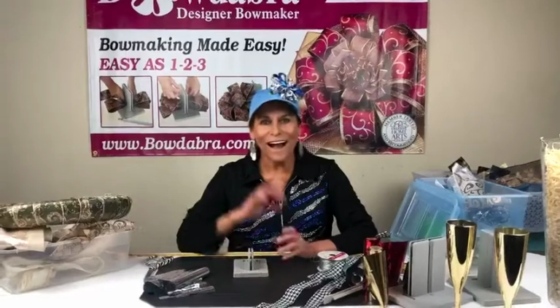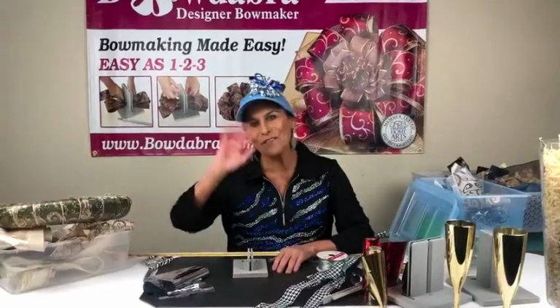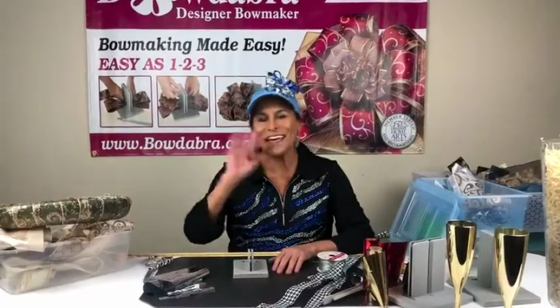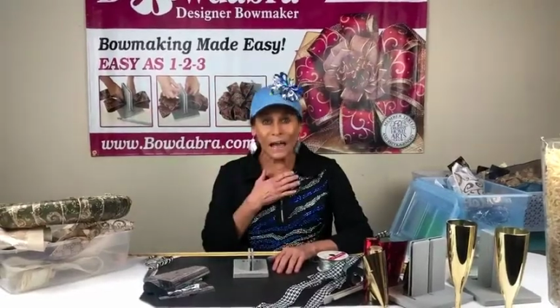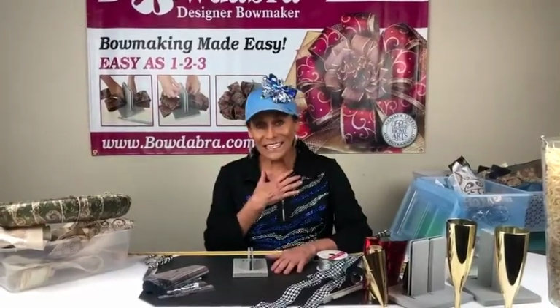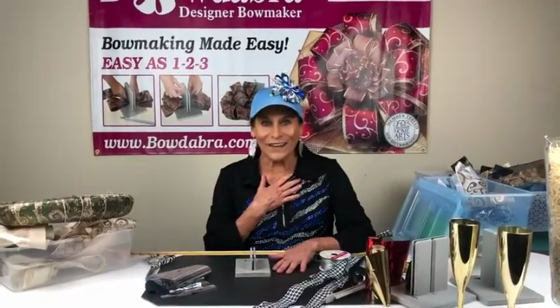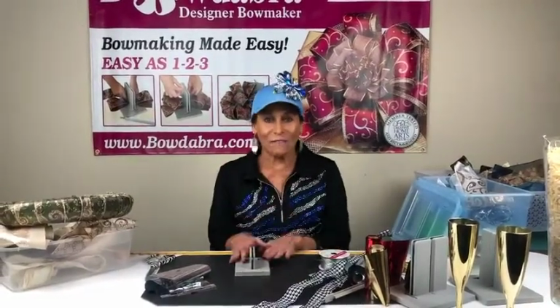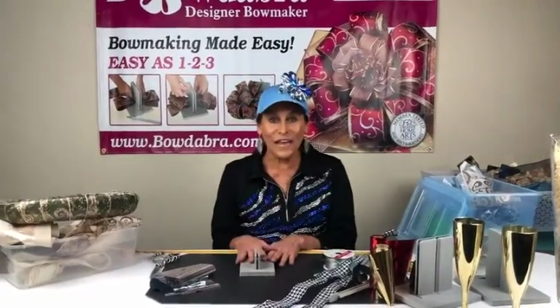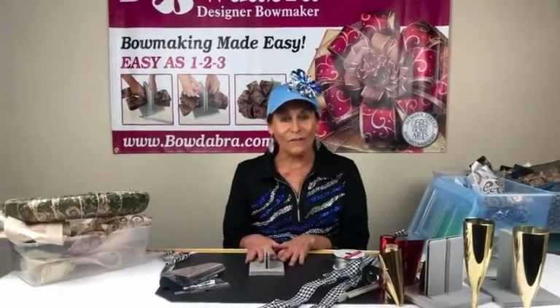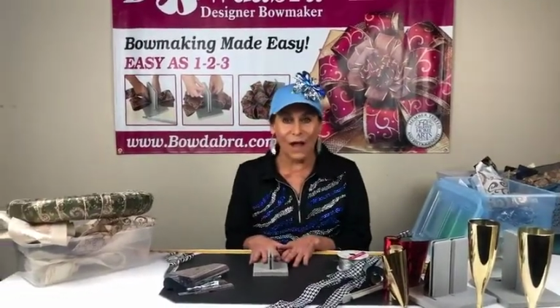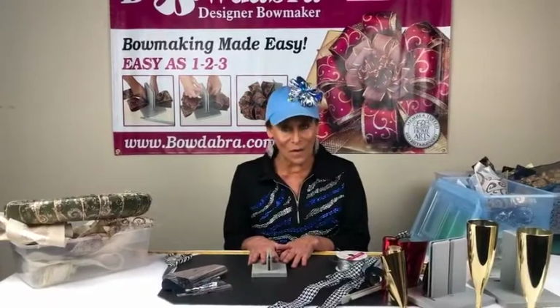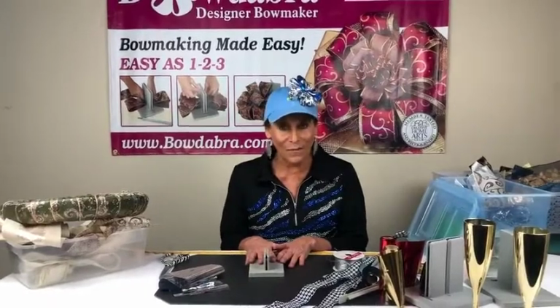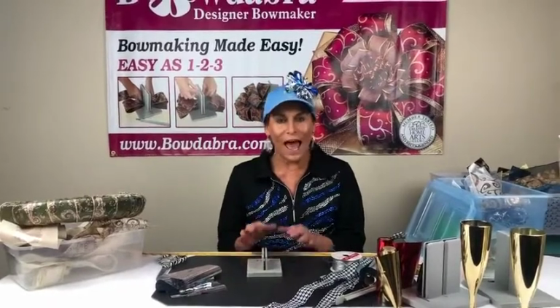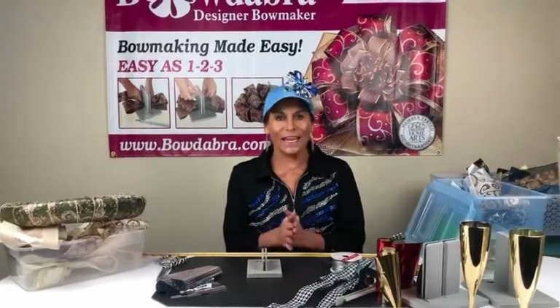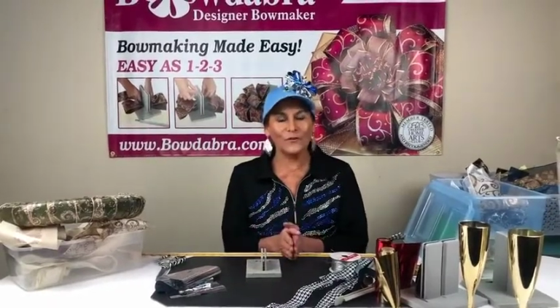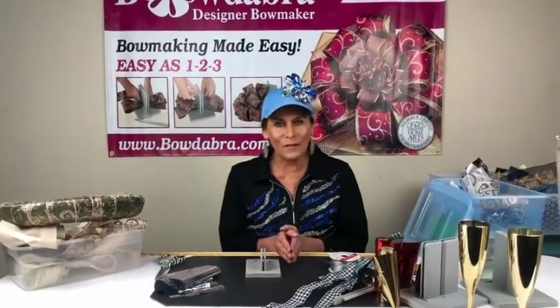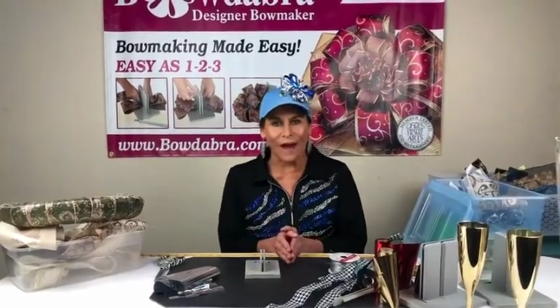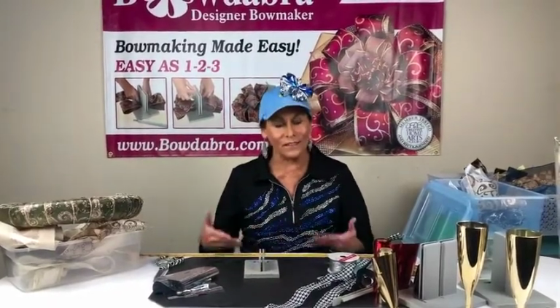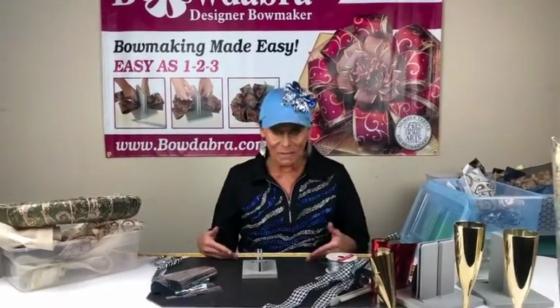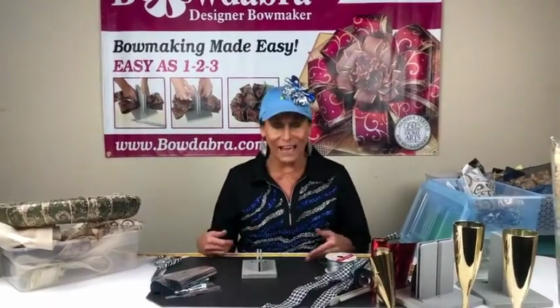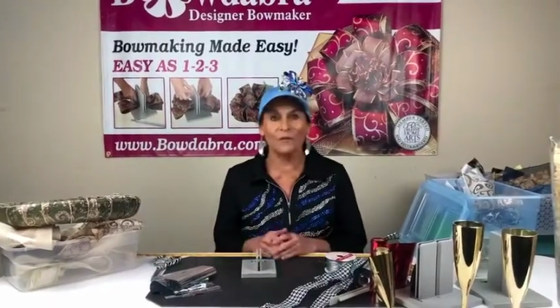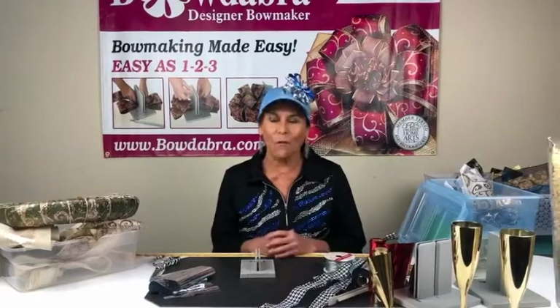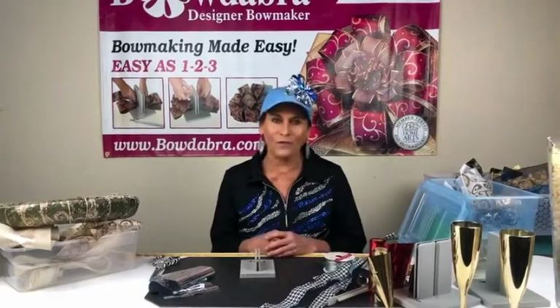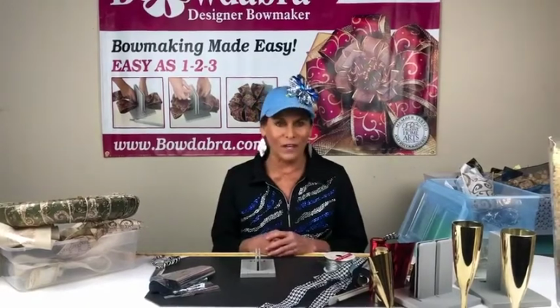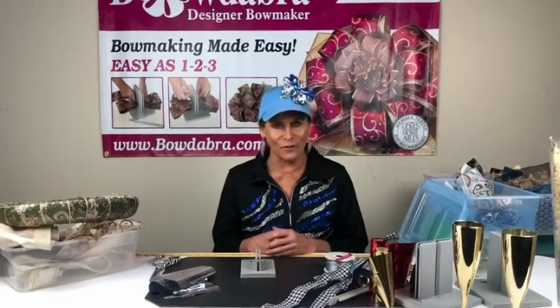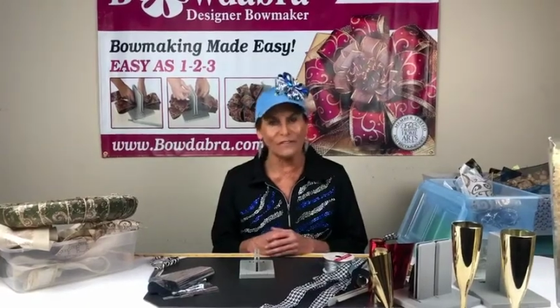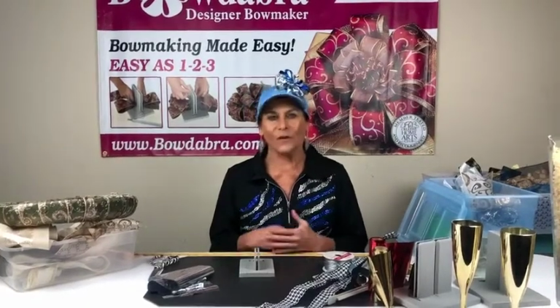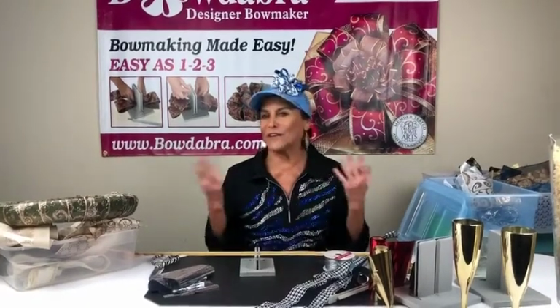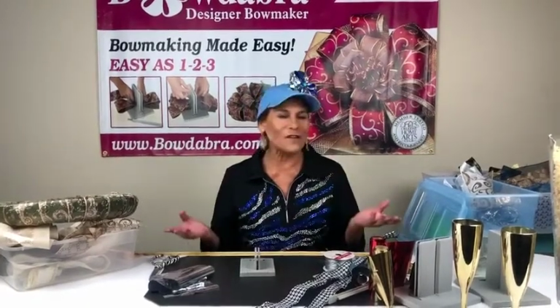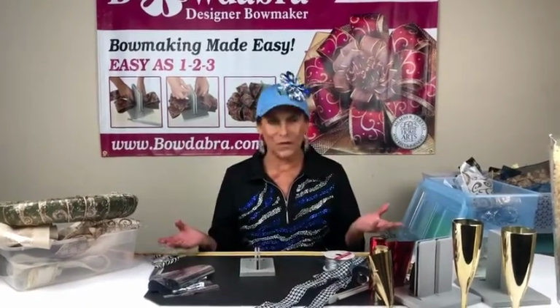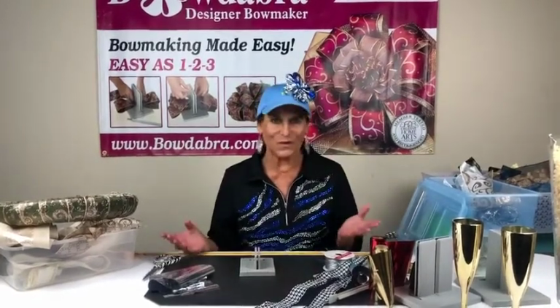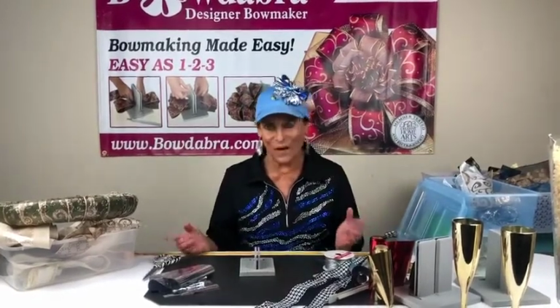Hi everybody, I'm Sandy Sandler and I'm the creator of the Bowdabra Bow Maker. If you're joining me now, this is a replay and we're doing a watch party for New Year's Eve. We're having our very own New Year's Eve party.